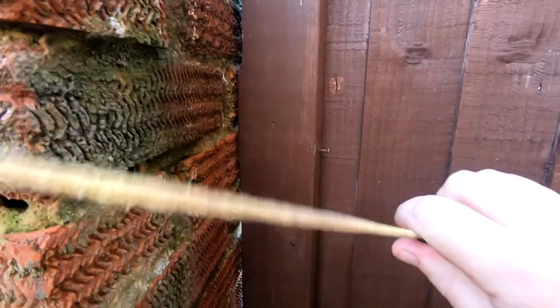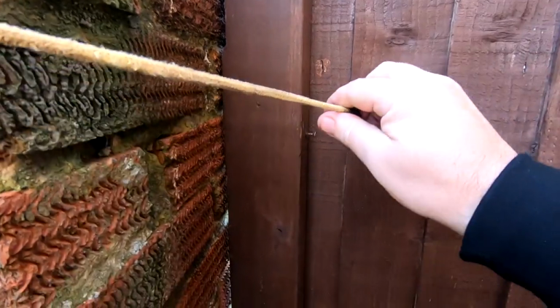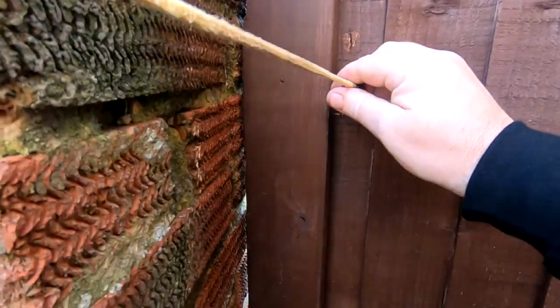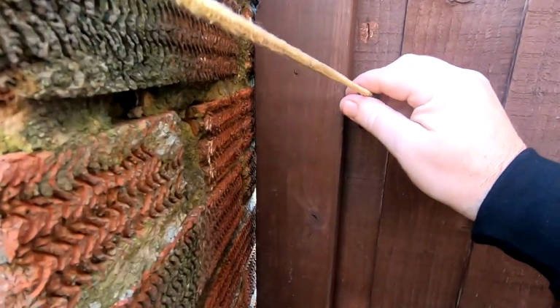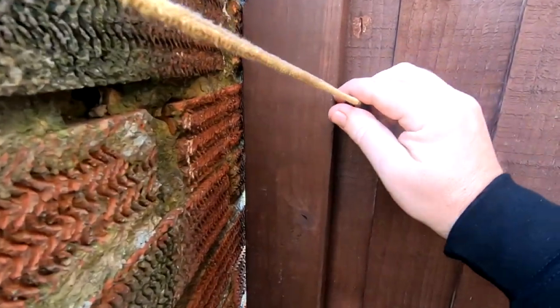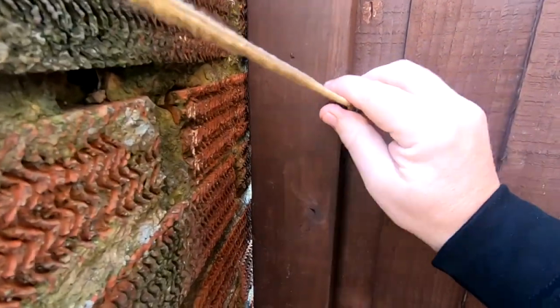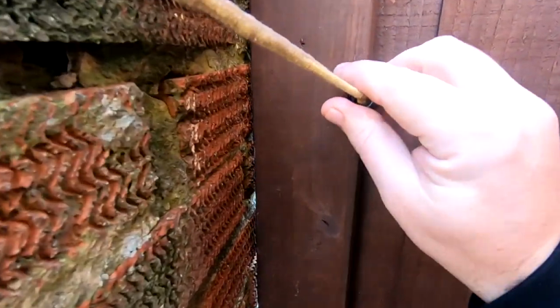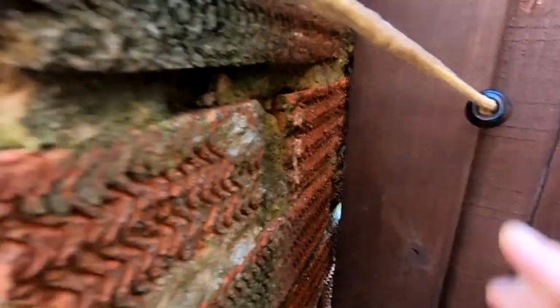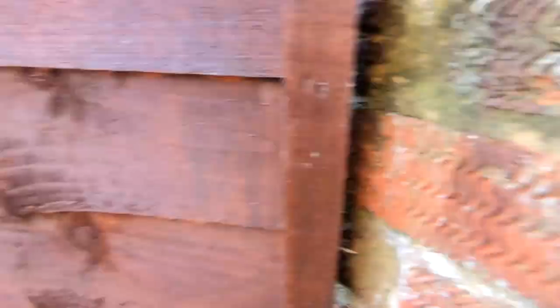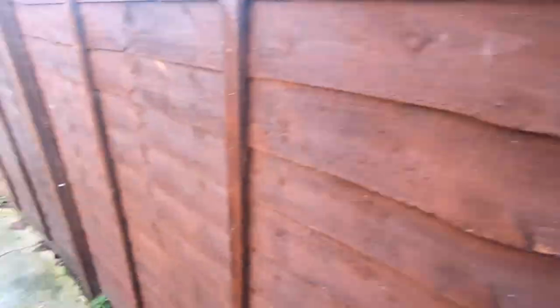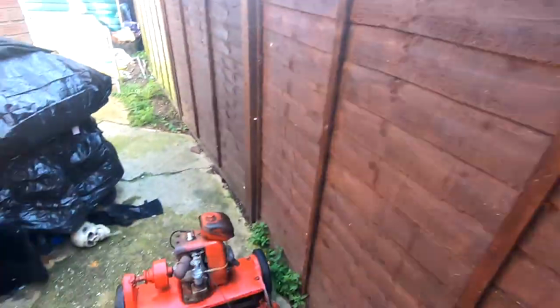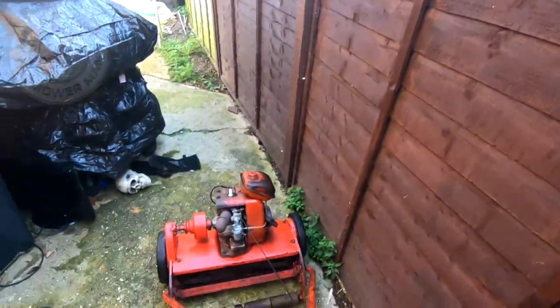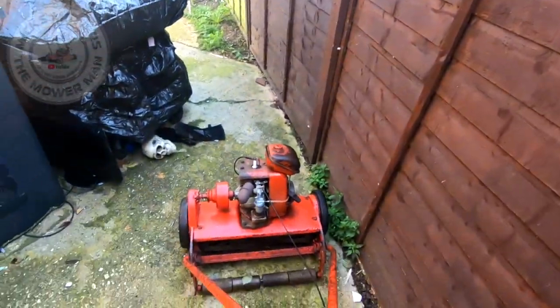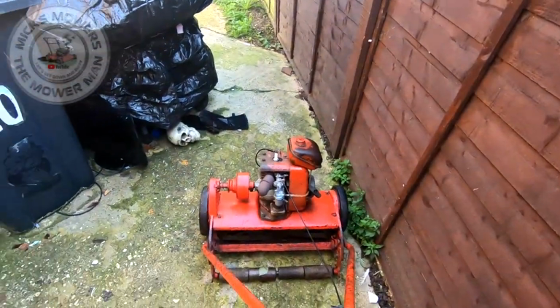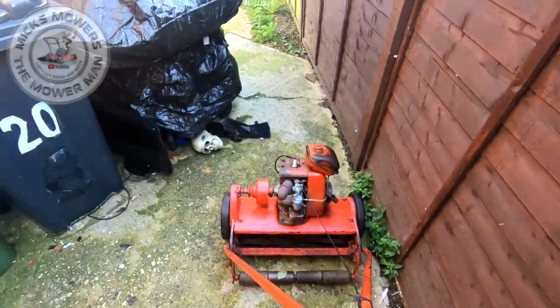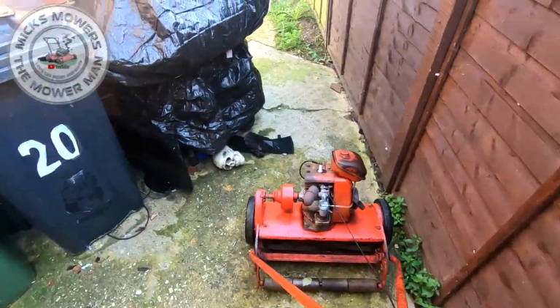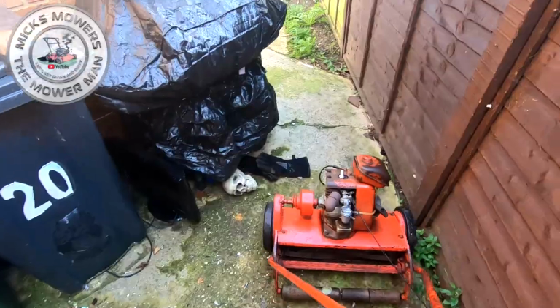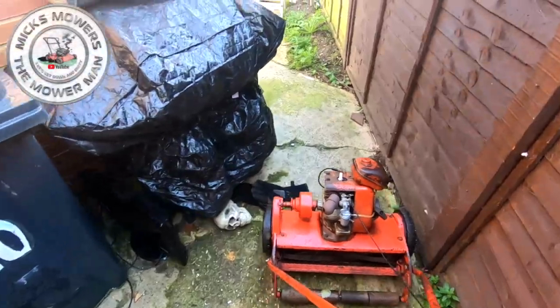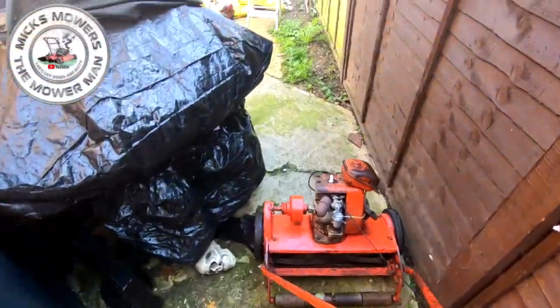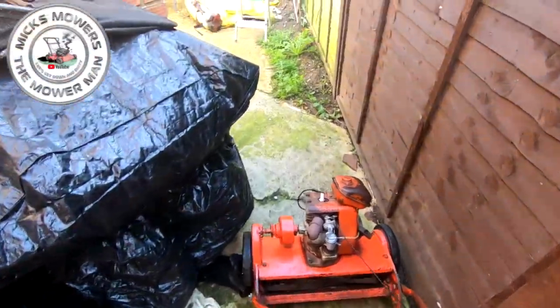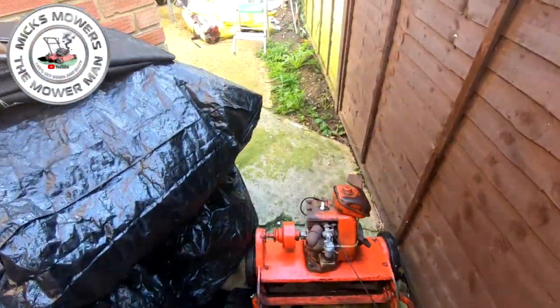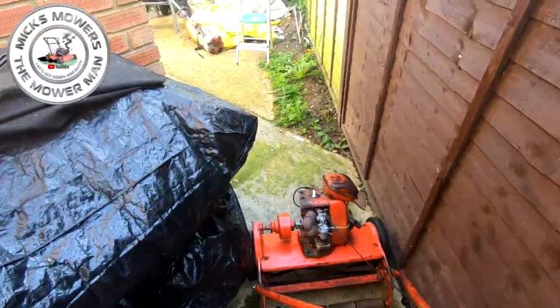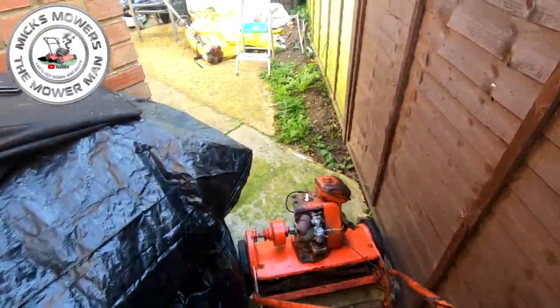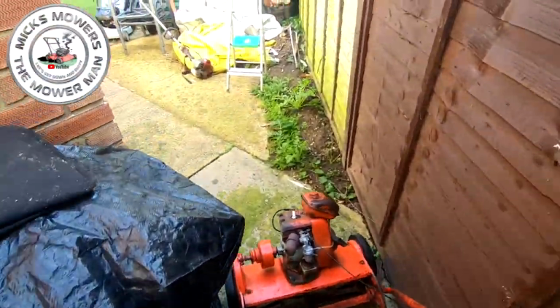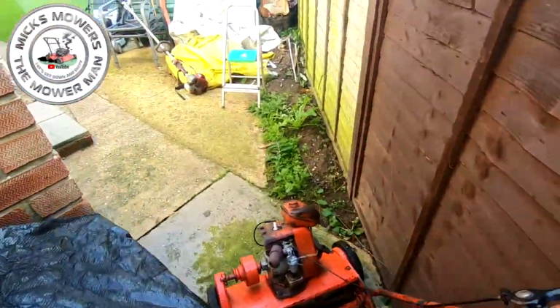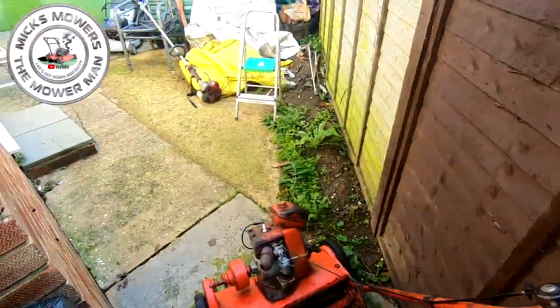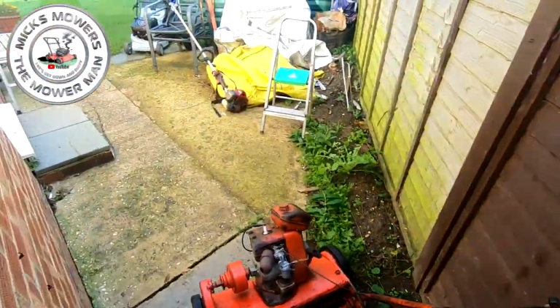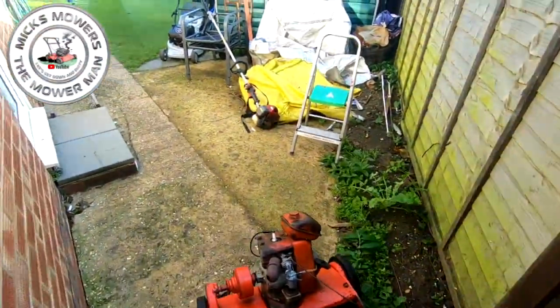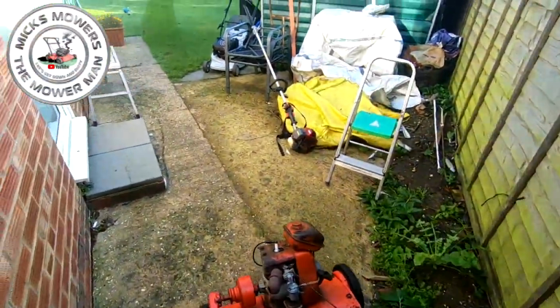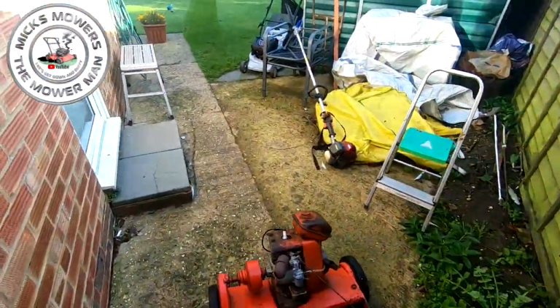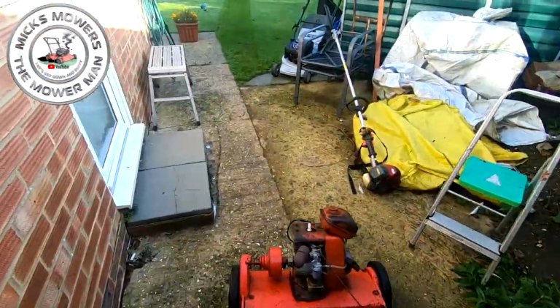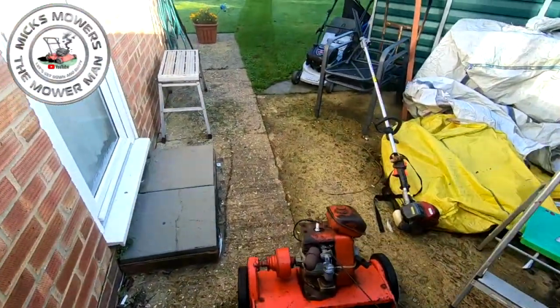Just lock that up. Mrs. P's upstairs. Nice little vintage mower. She's upstairs. It's time to sneak this one in.